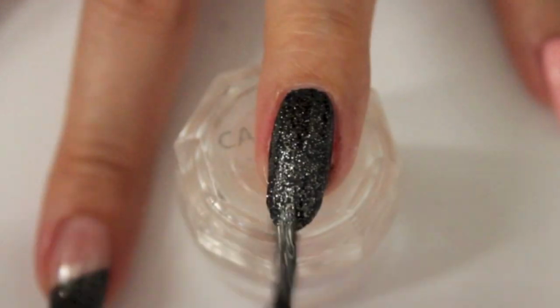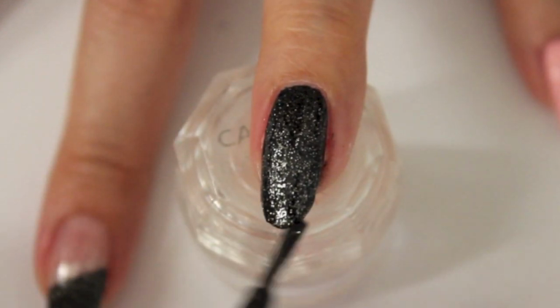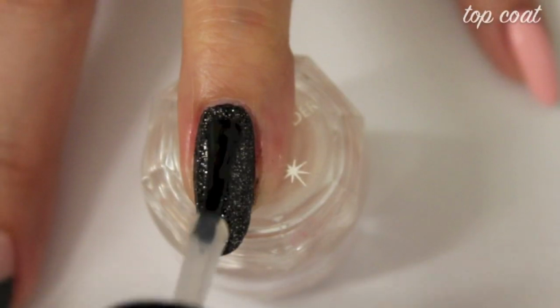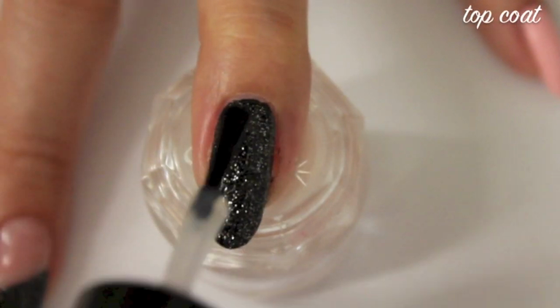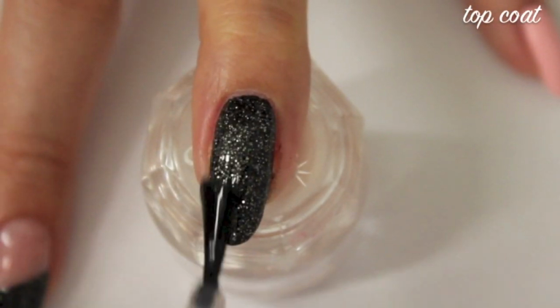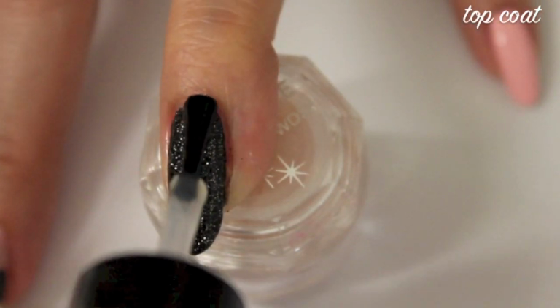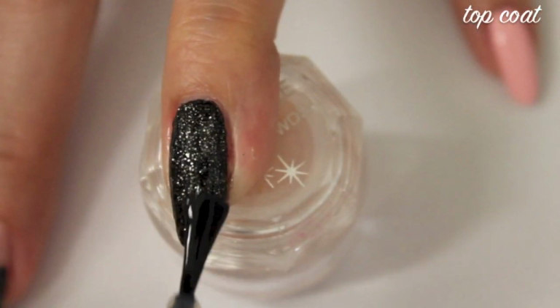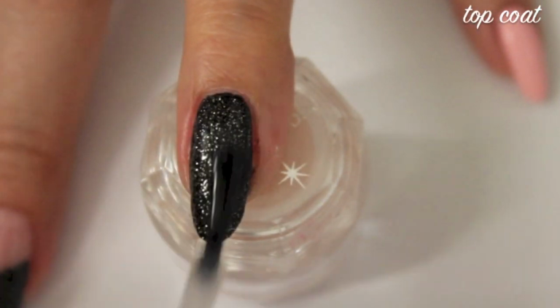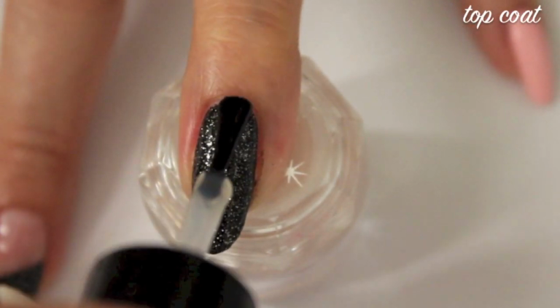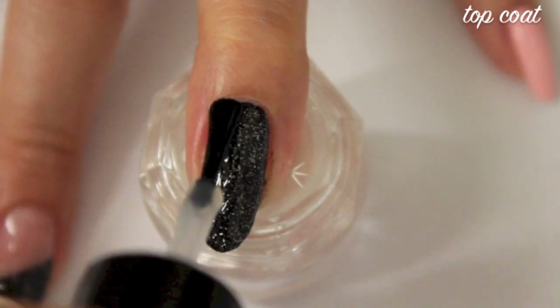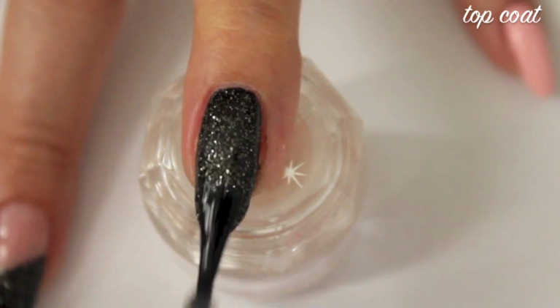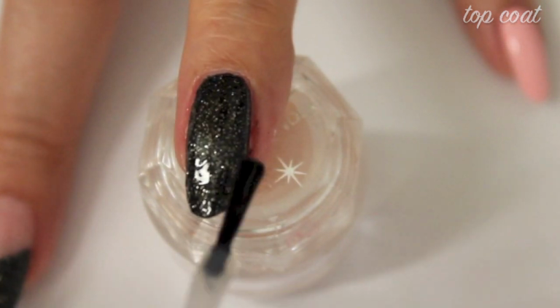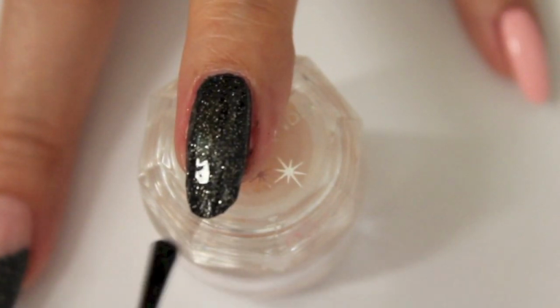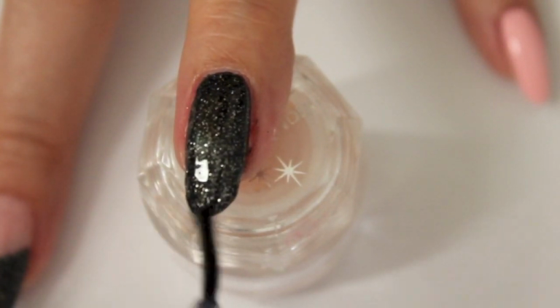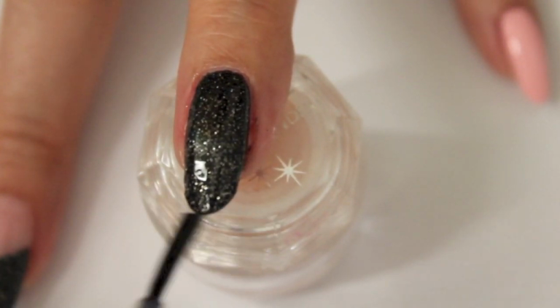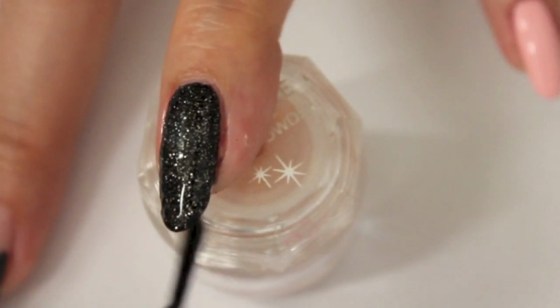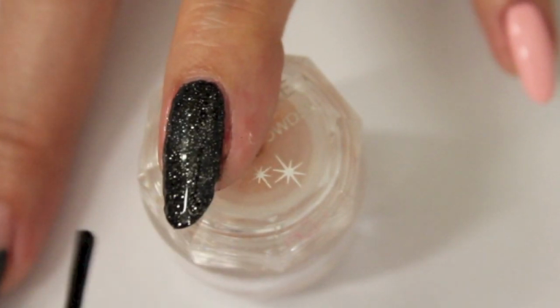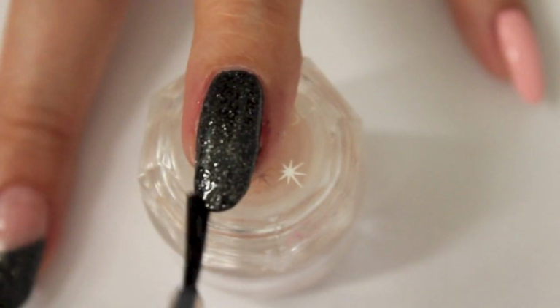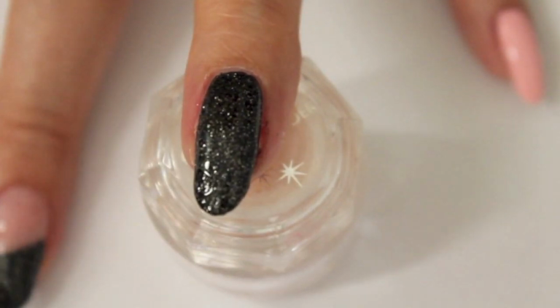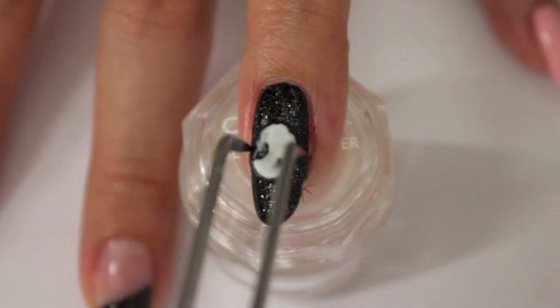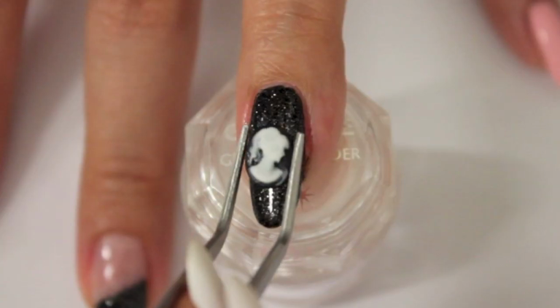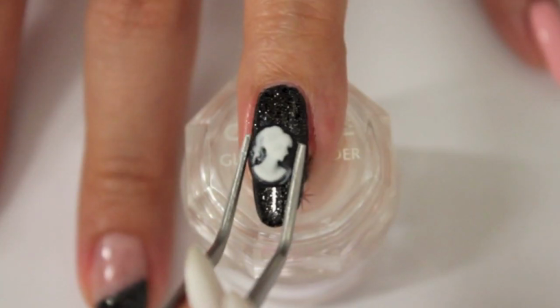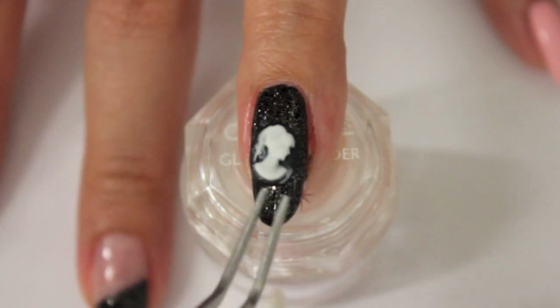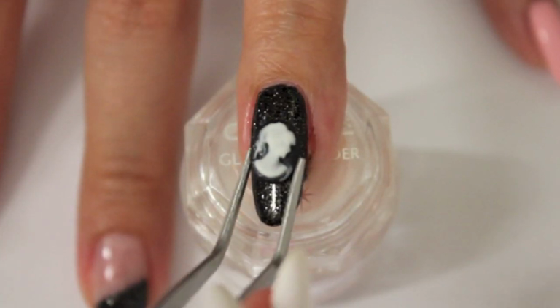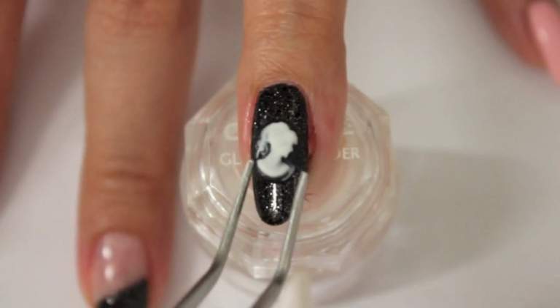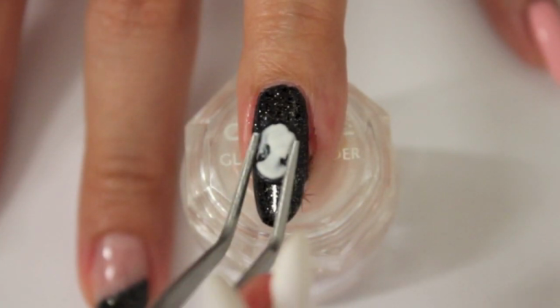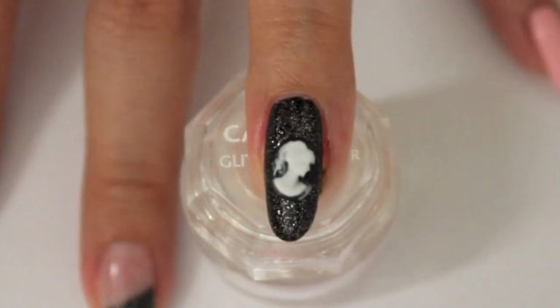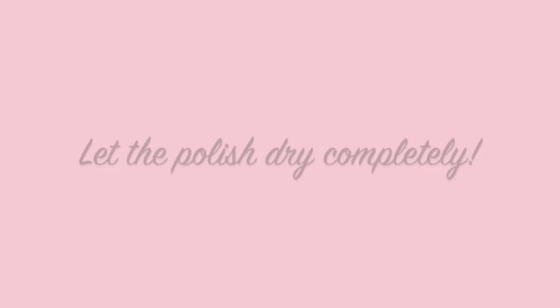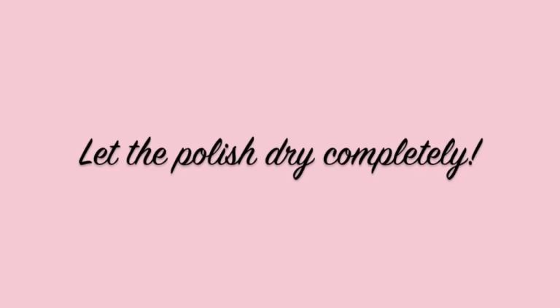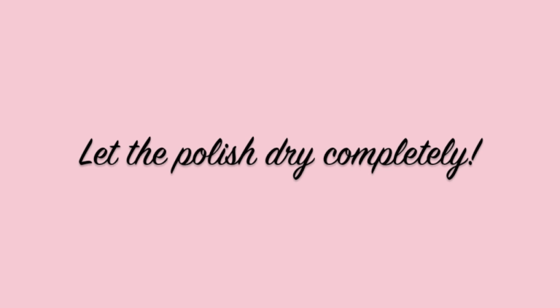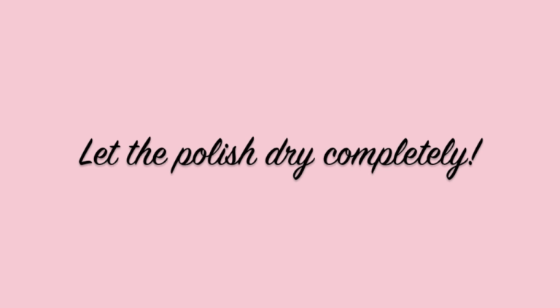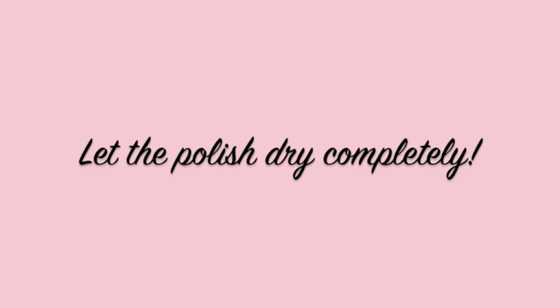I added so many layers of nail polish because I am going to add the acrylic directly onto my nail, and this prevents it from touching my natural nails. Let it dry completely before moving on to the next step.